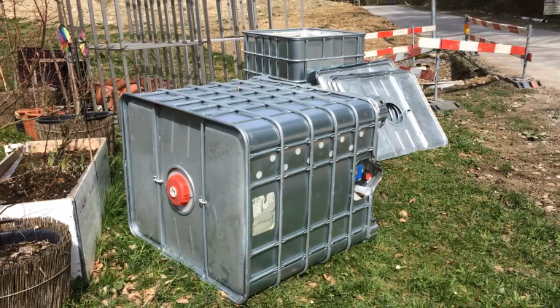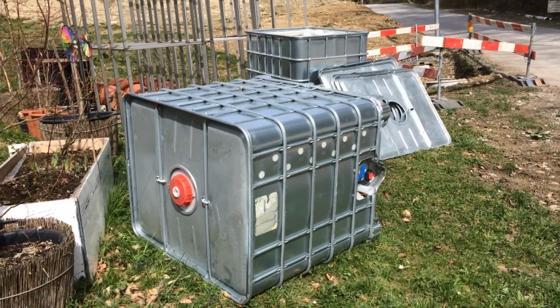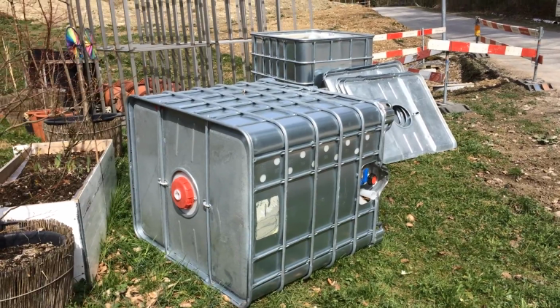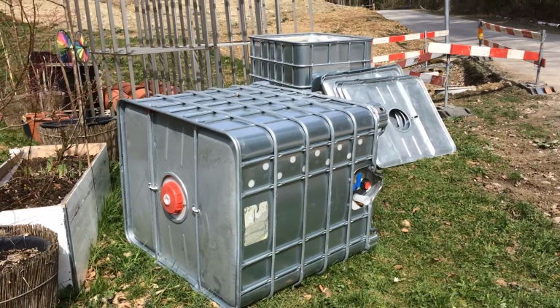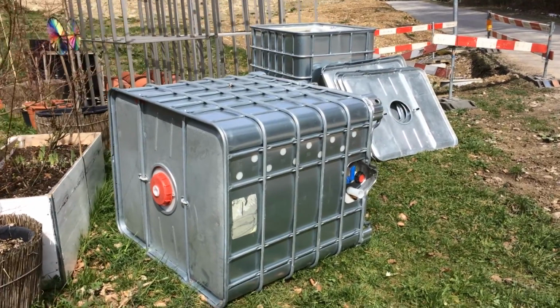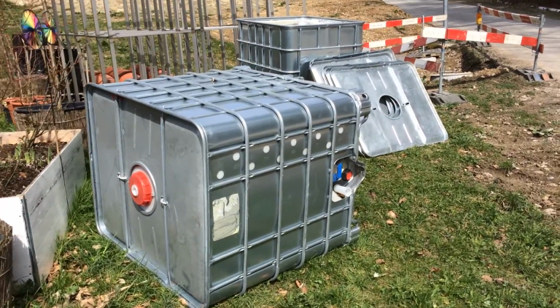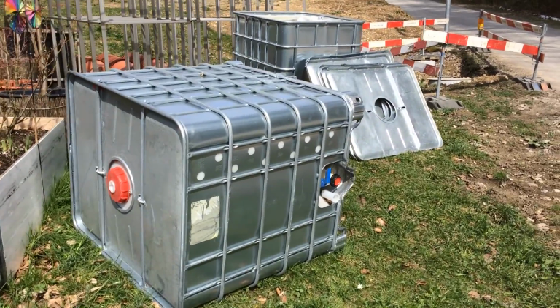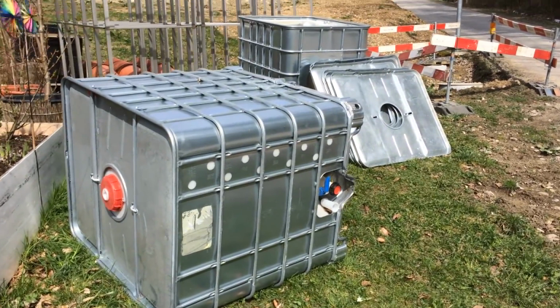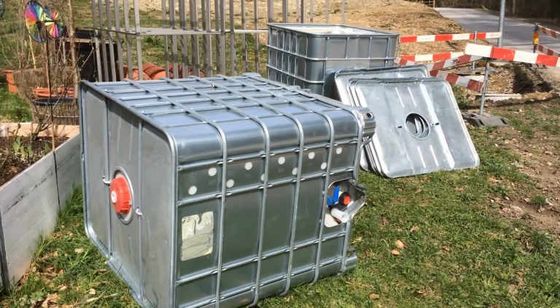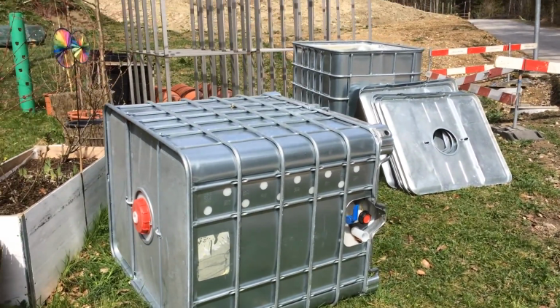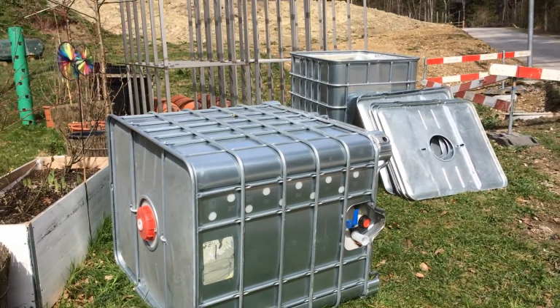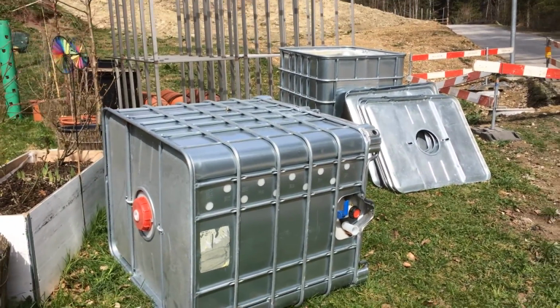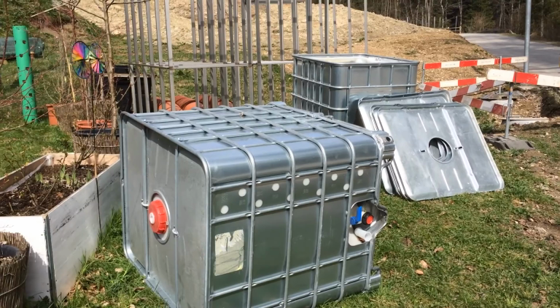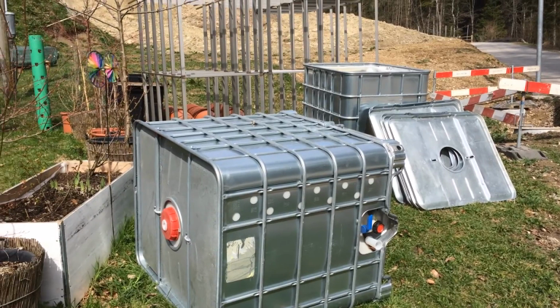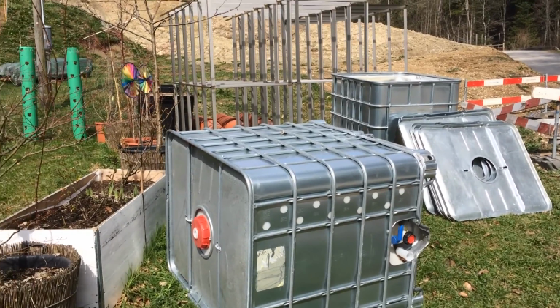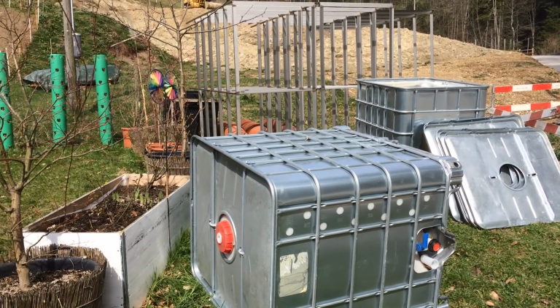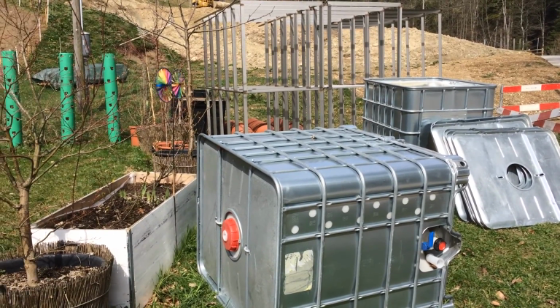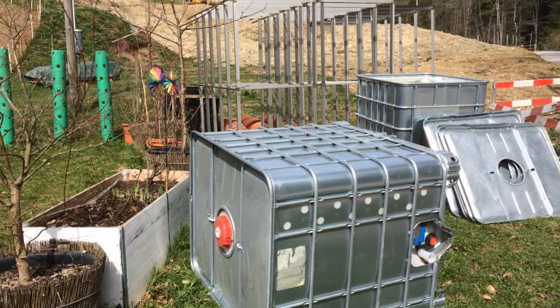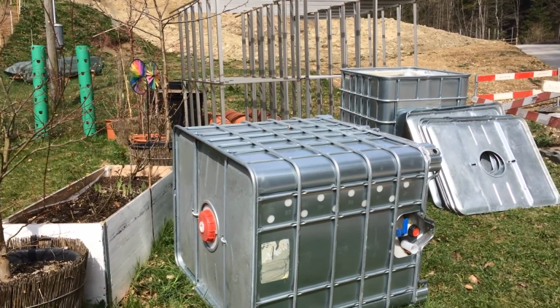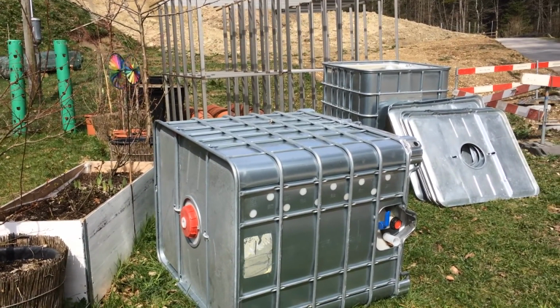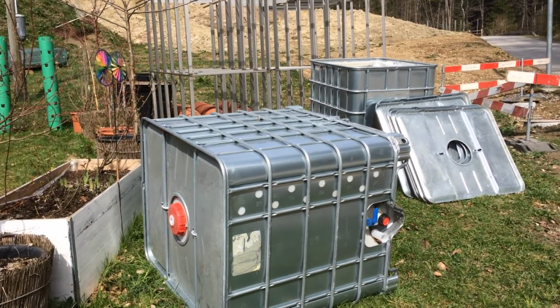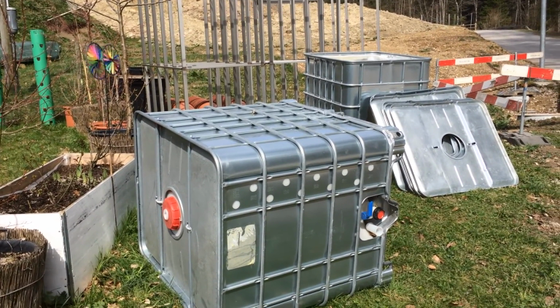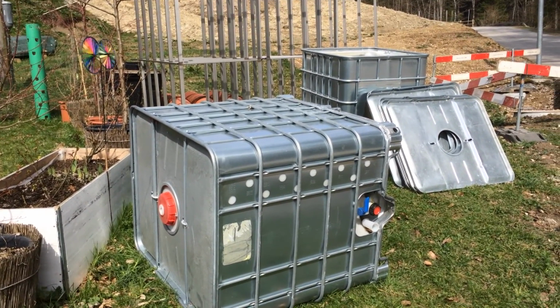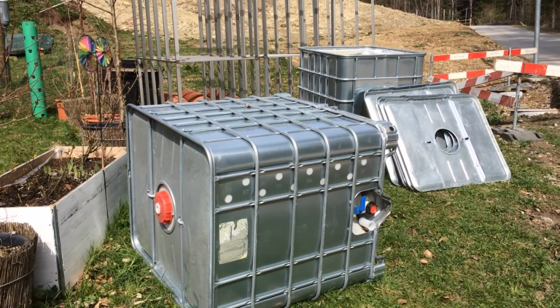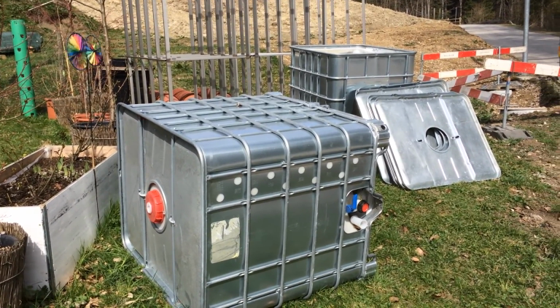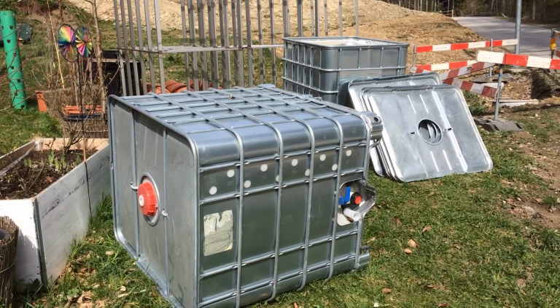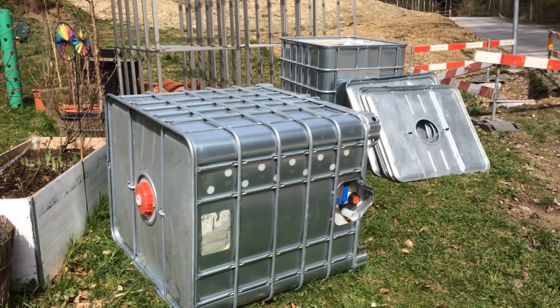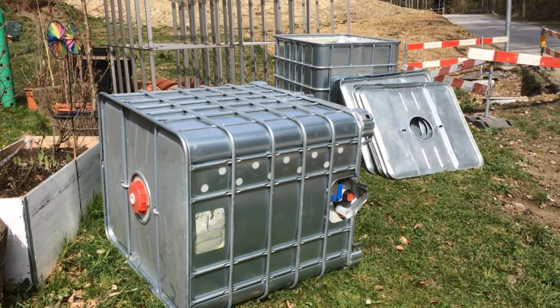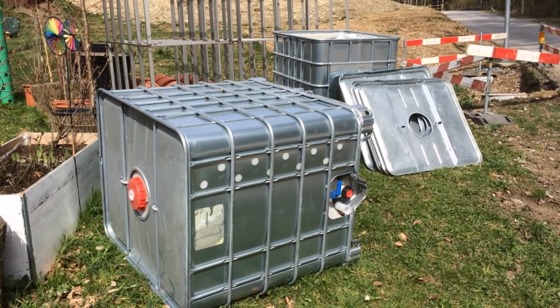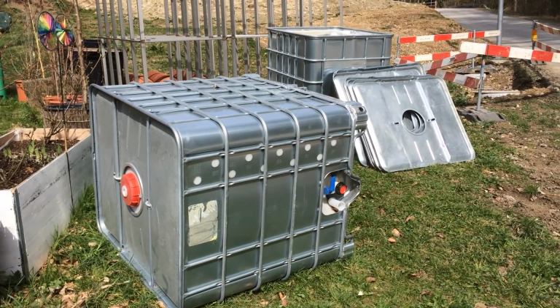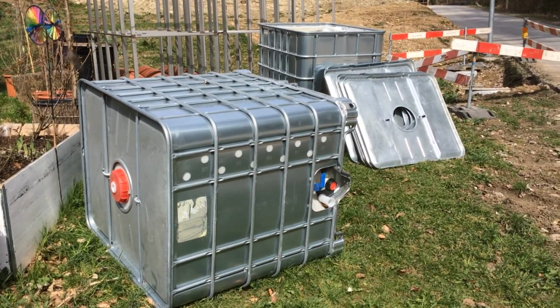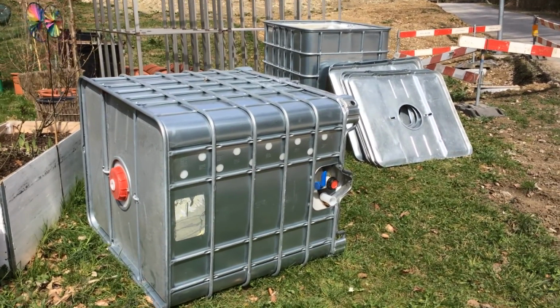Hey guys, welcome to Aquaponic Gardens. Spring's arrived. Today I'm going to be building an outdoor setup. I've got these two IBC tanks here. It will be a small setup — it's for one of my customers.